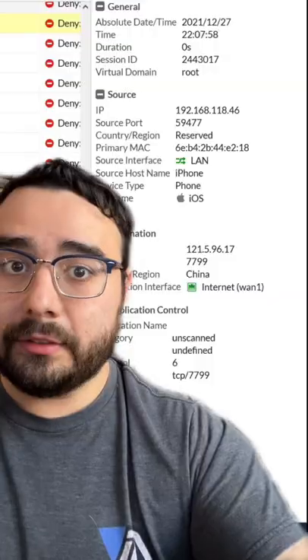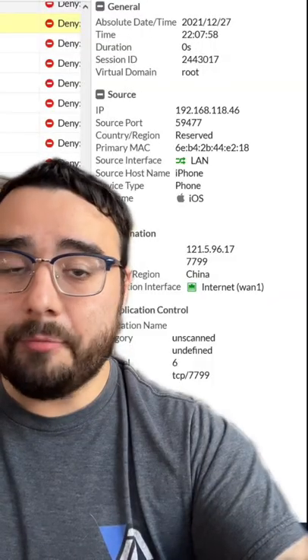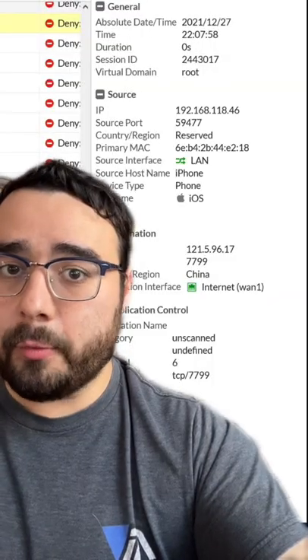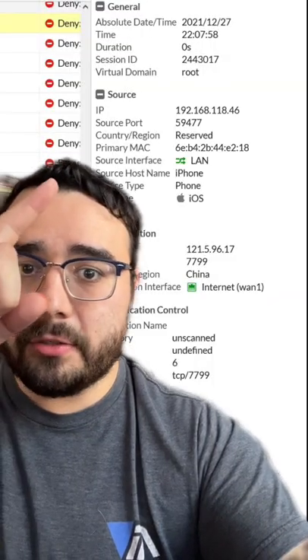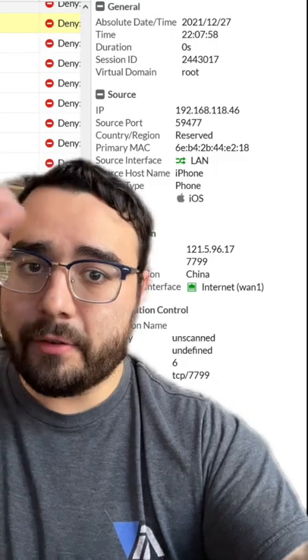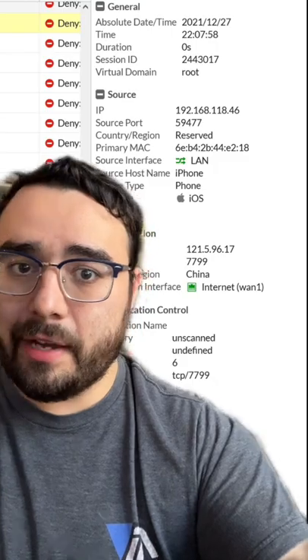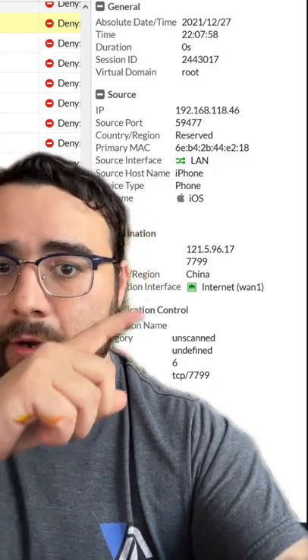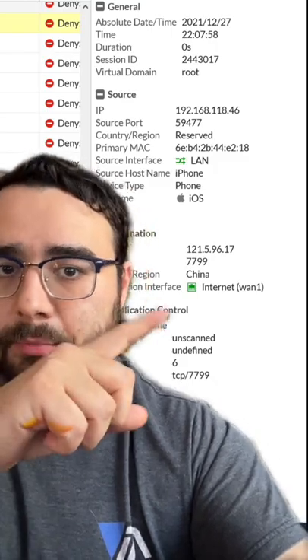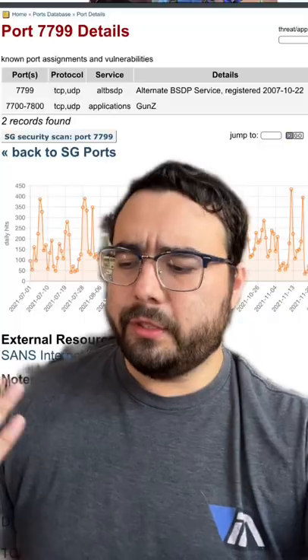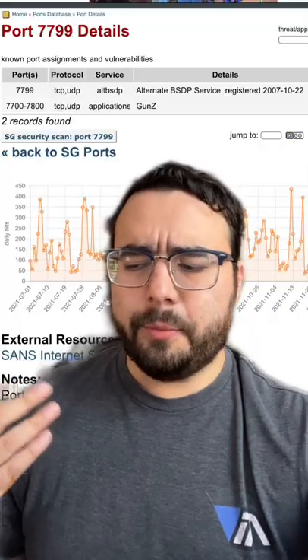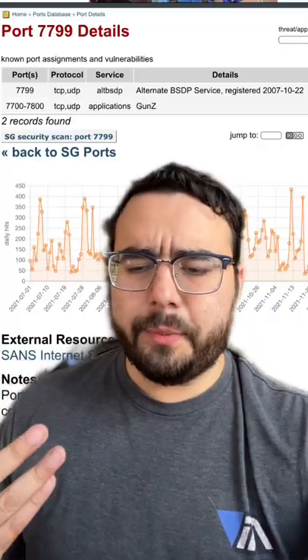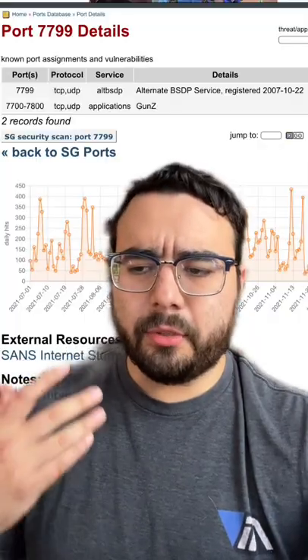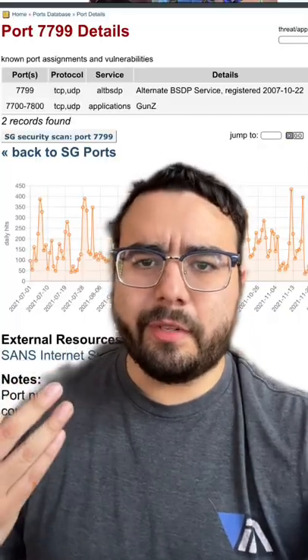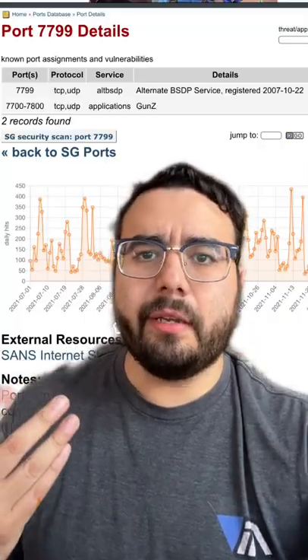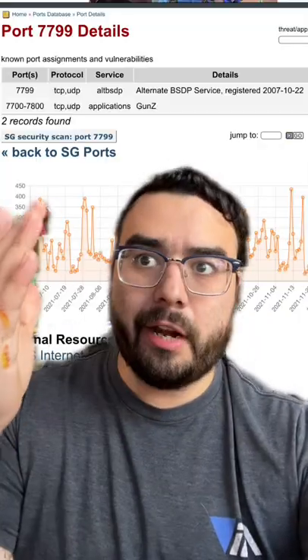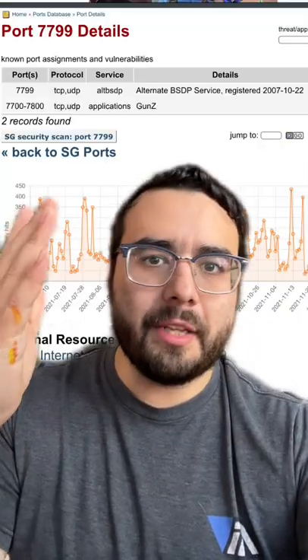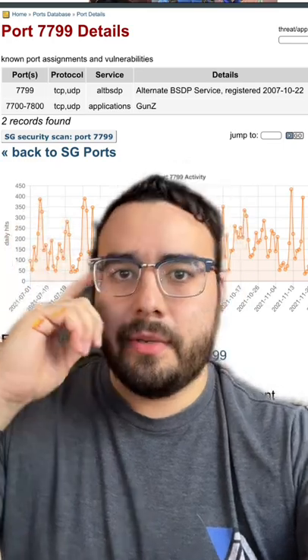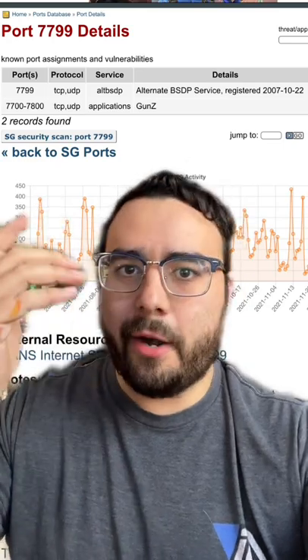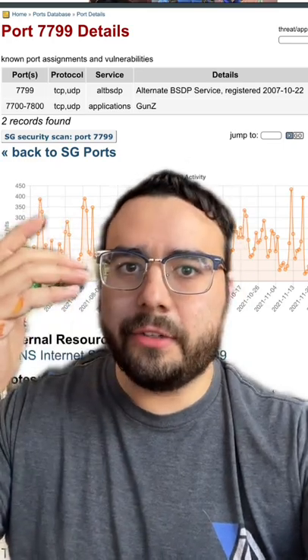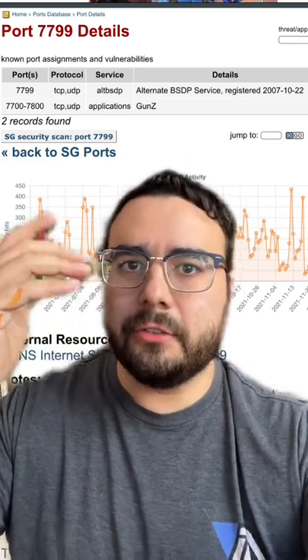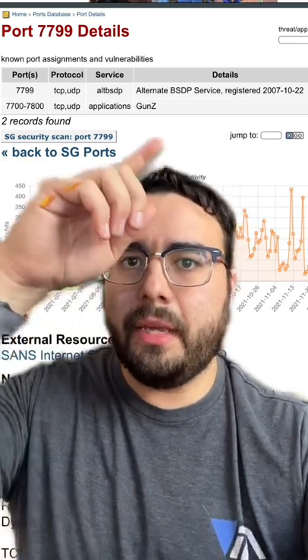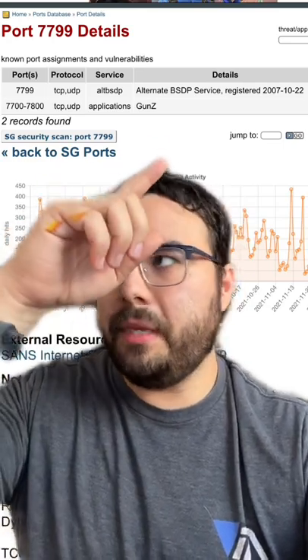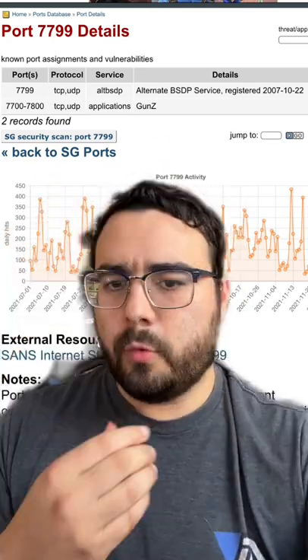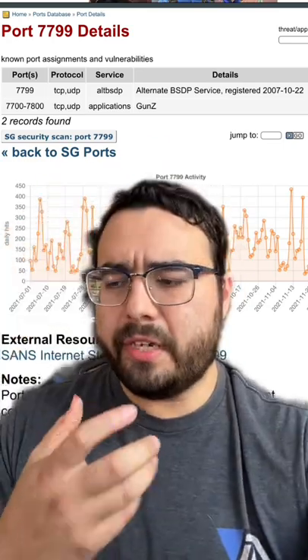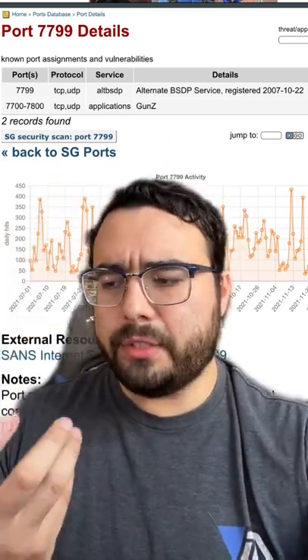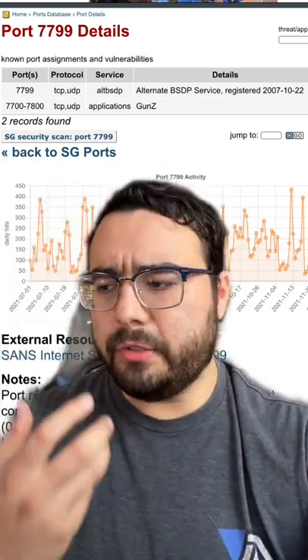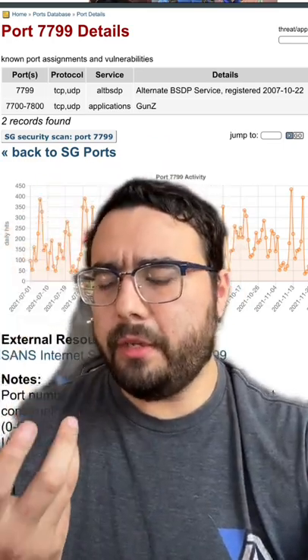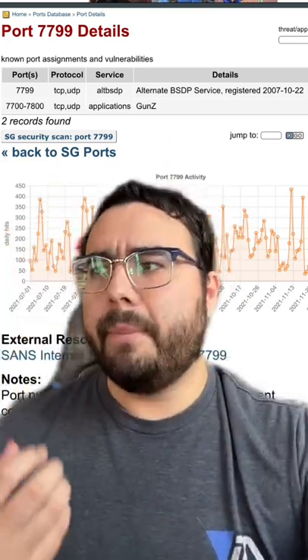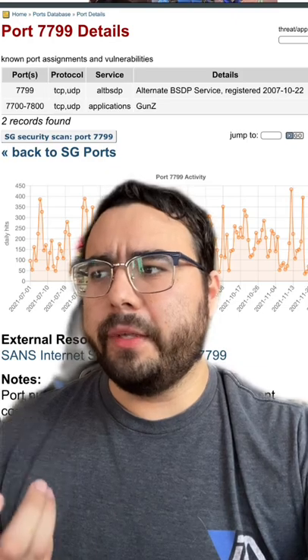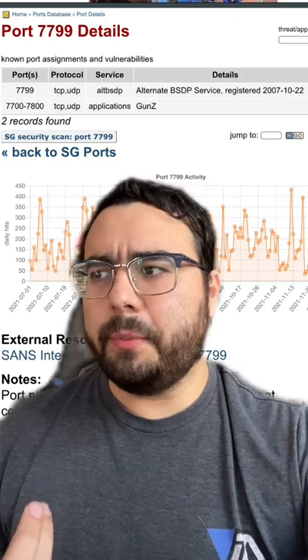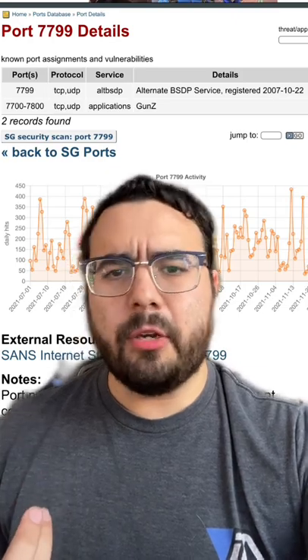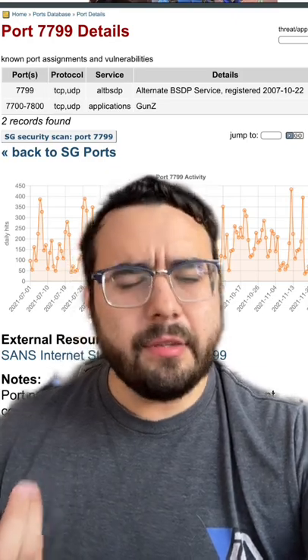There's a log of my phone reaching out to China for the first time over this port, which is also a bit strange because port 7799 — shout out if you've seen that before — is now registered as an alternate BSDP port, which is an Apple extension to DHCP. But there's no reason DHCP should be going out to the internet.